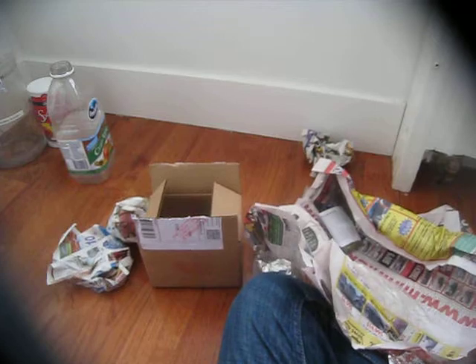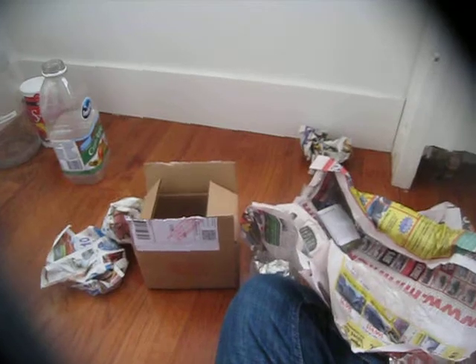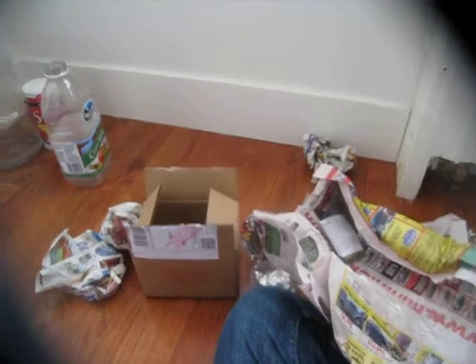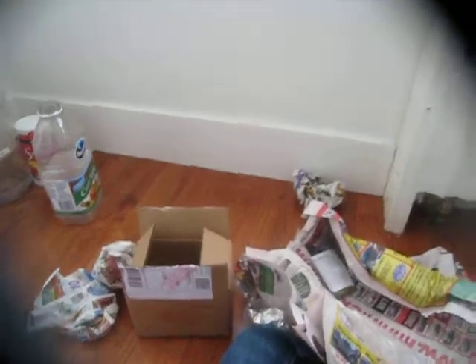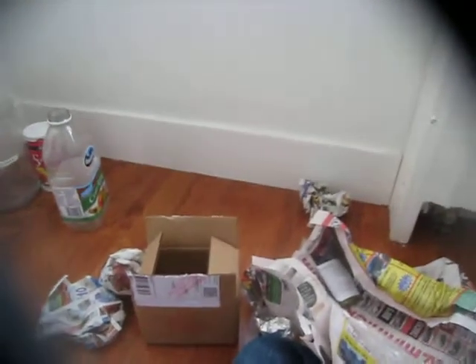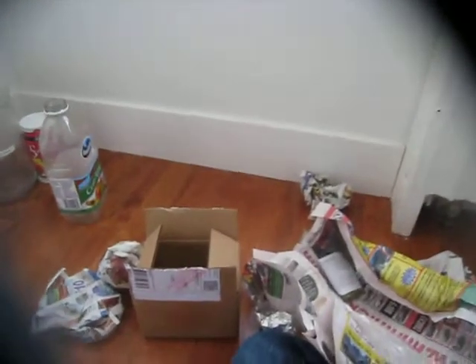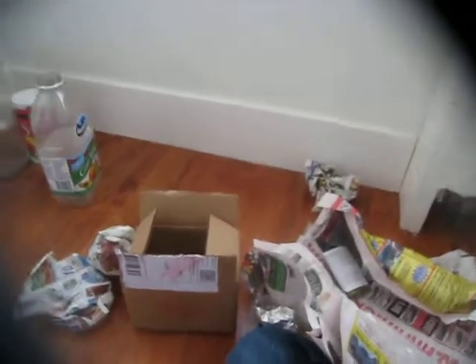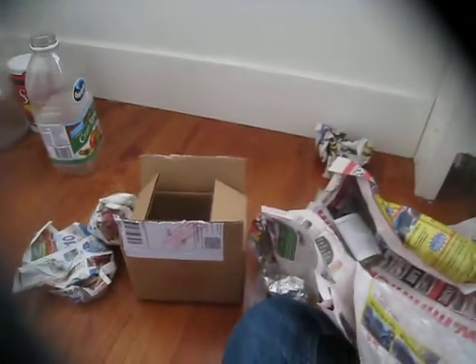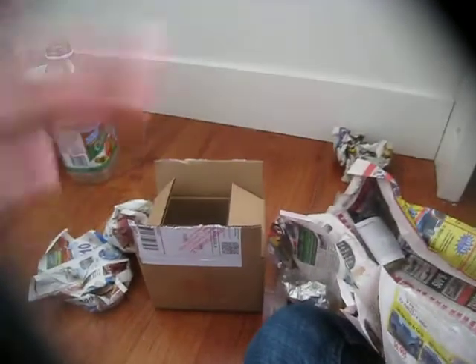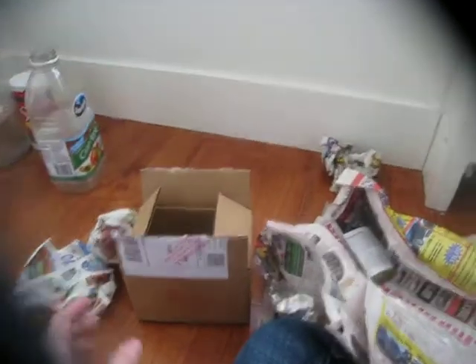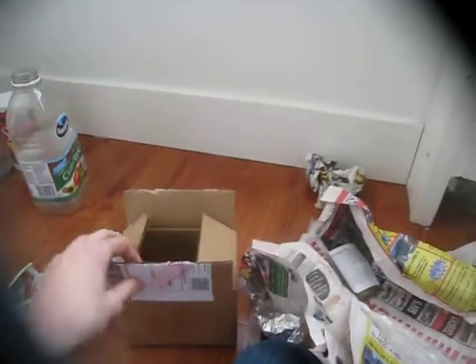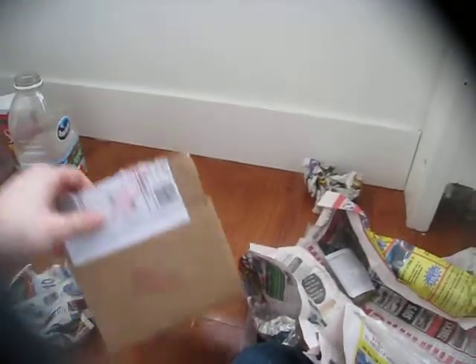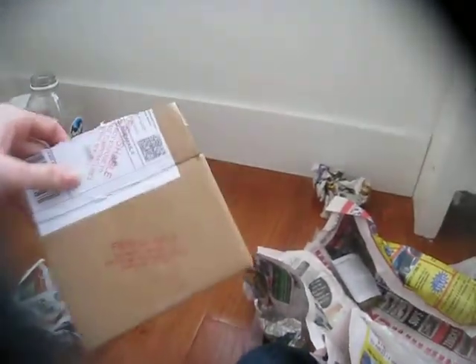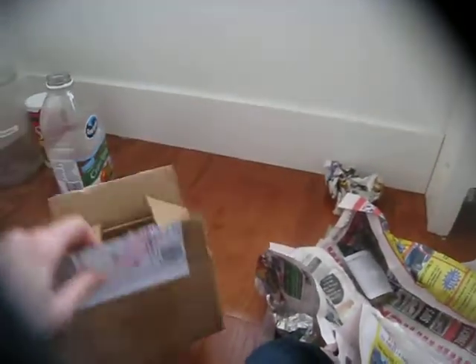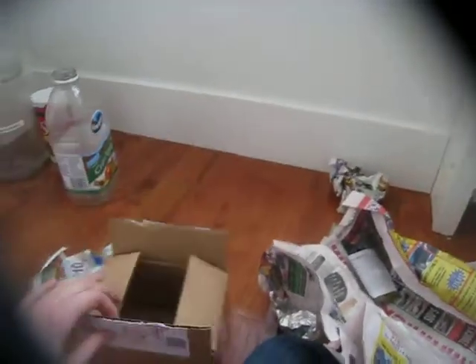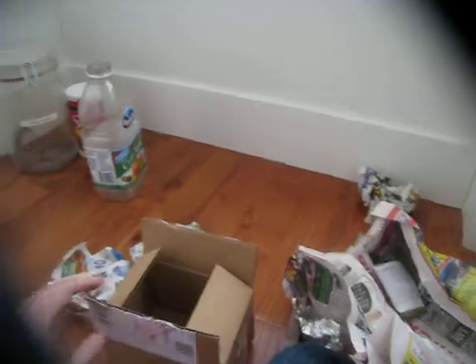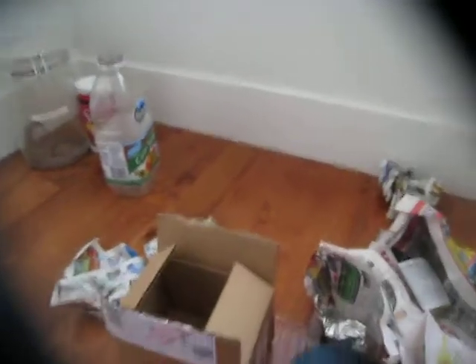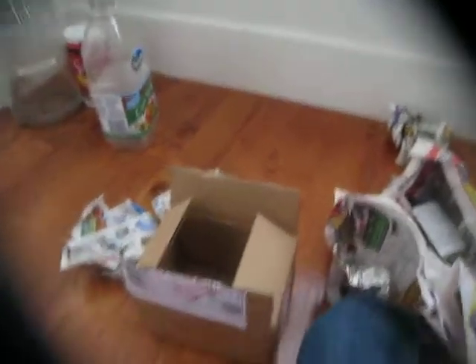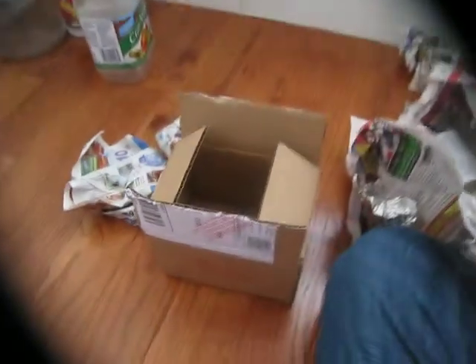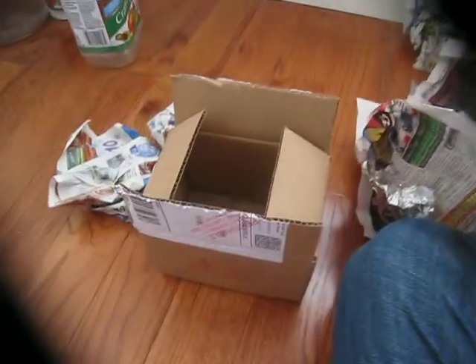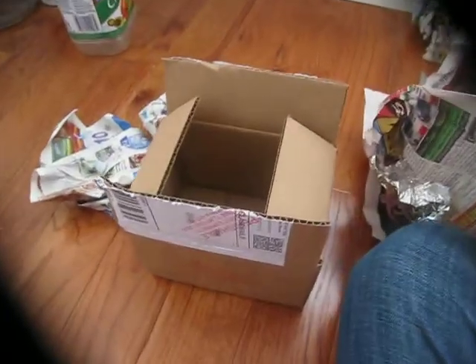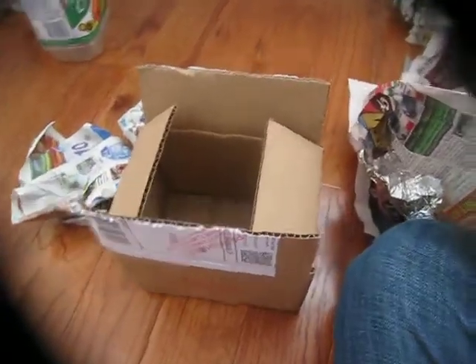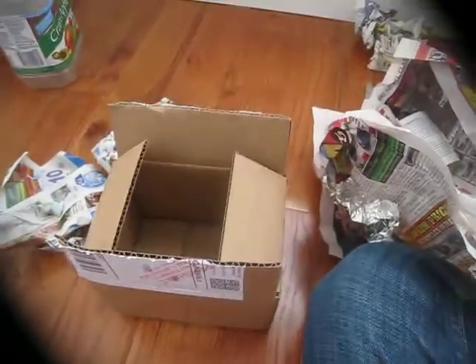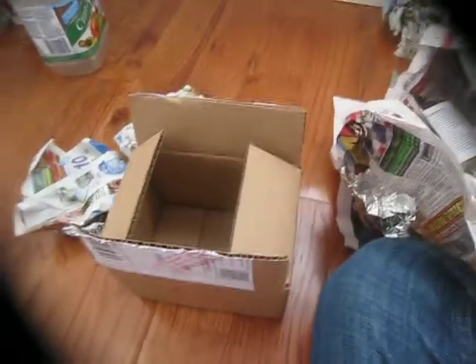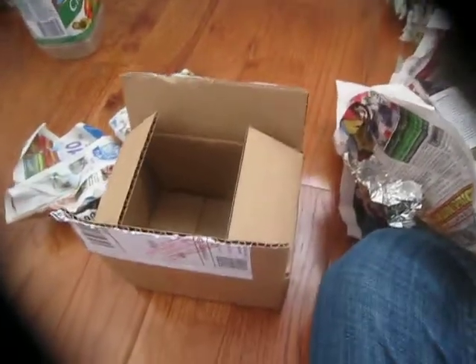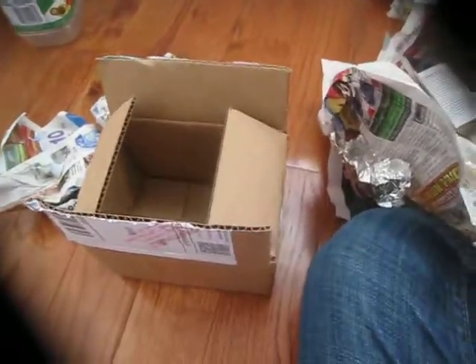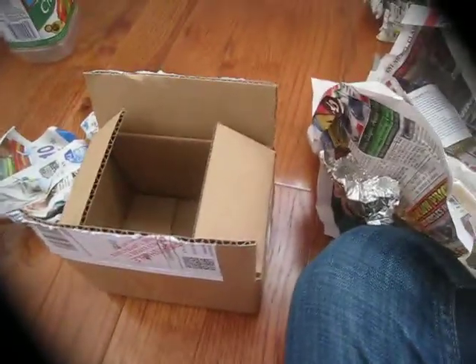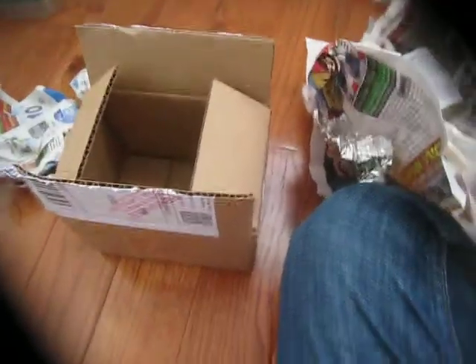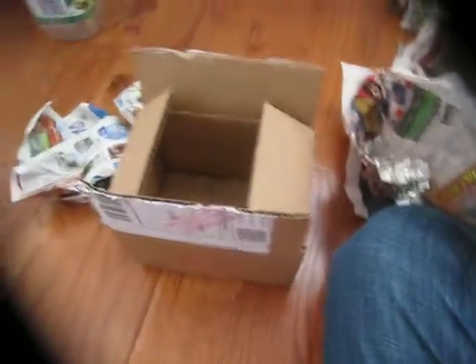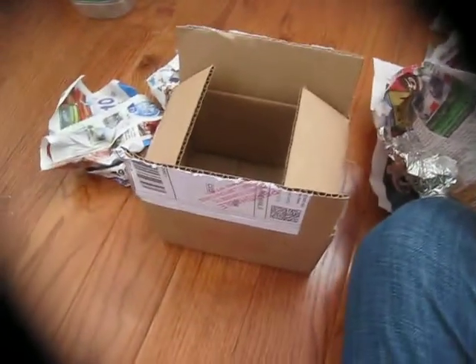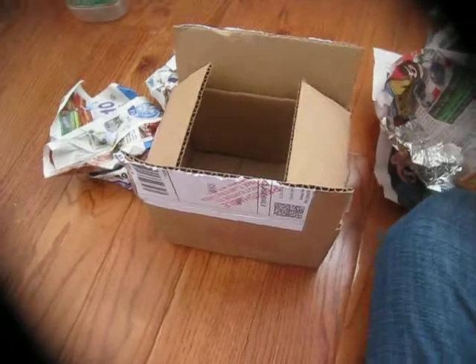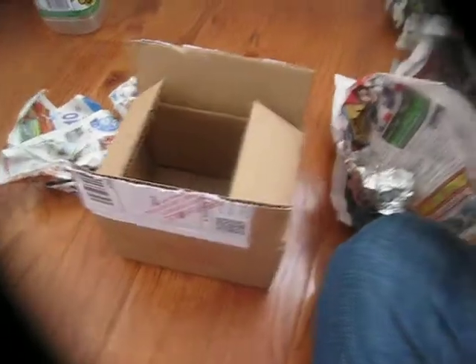Hello YouTube, I just came from school and I received a package that I bought. I purchased it this Wednesday online — I'll put a link in the description below.